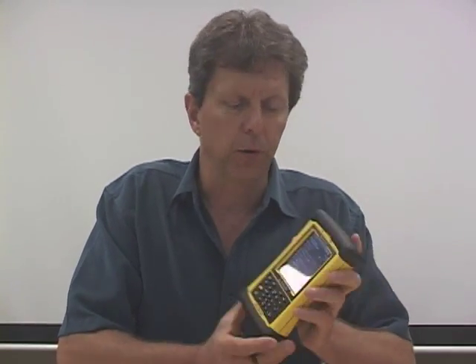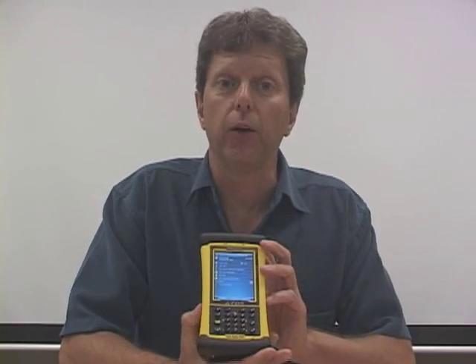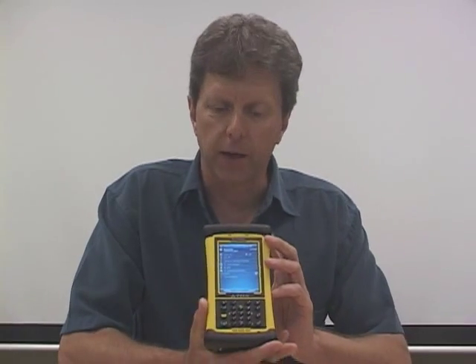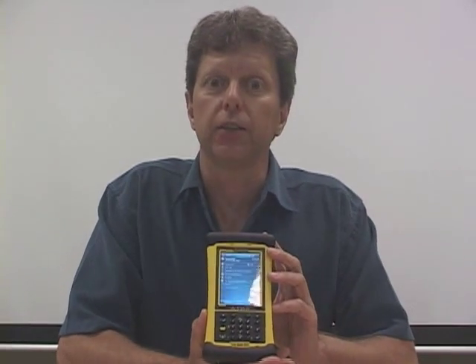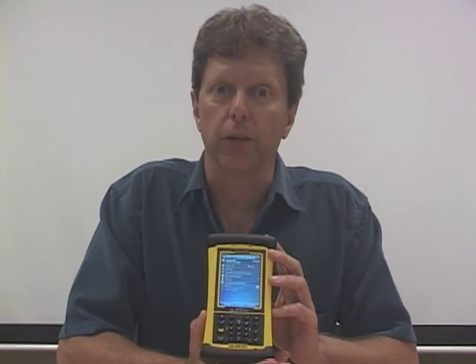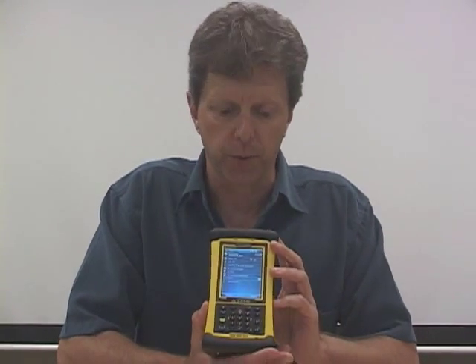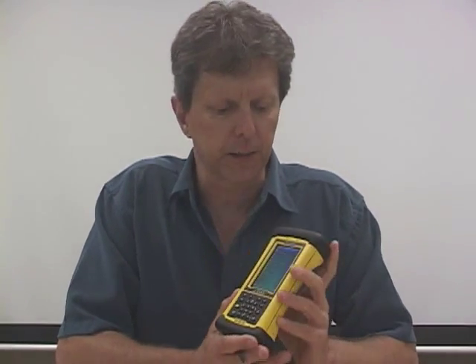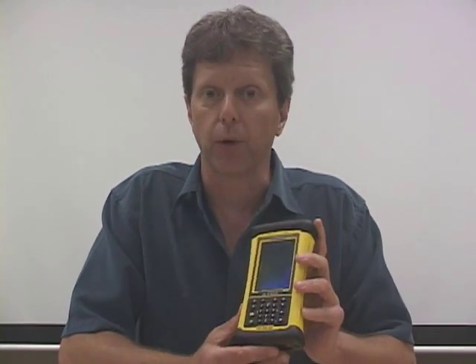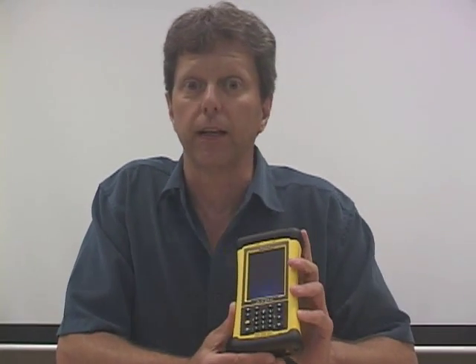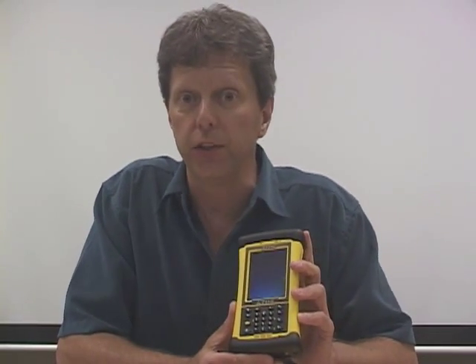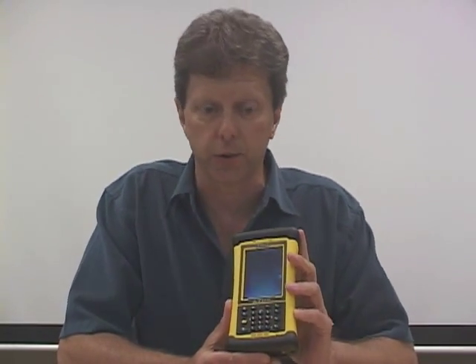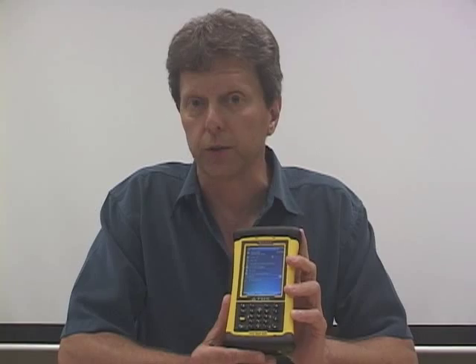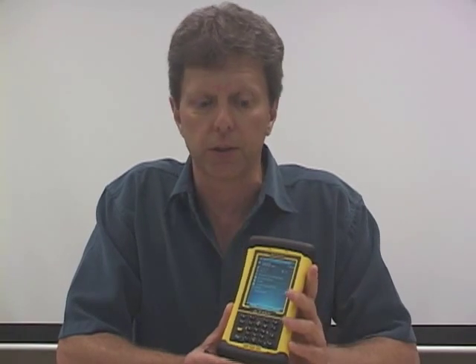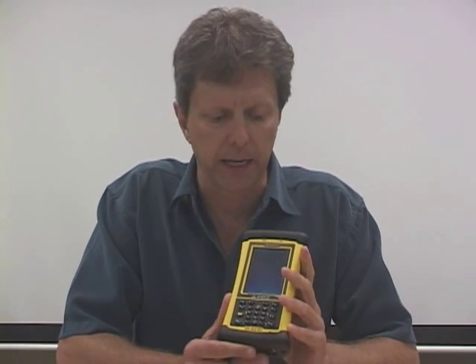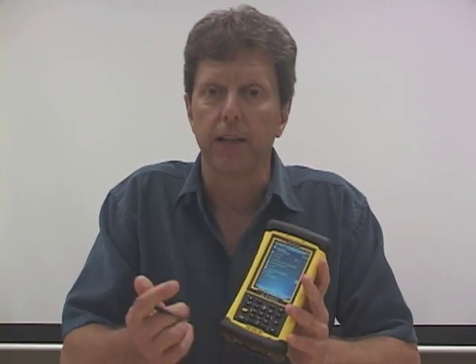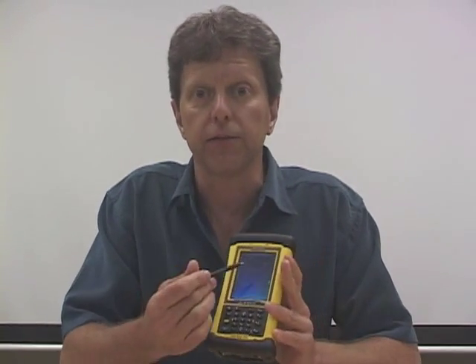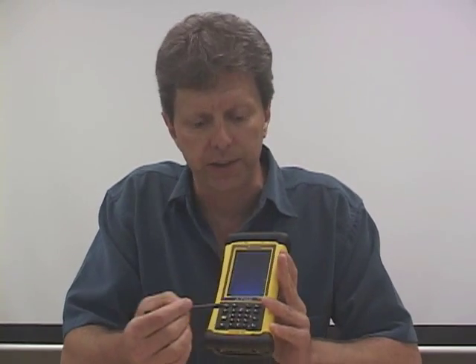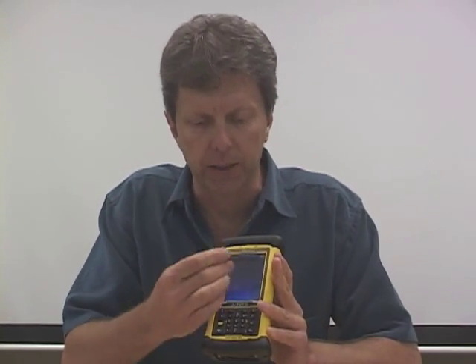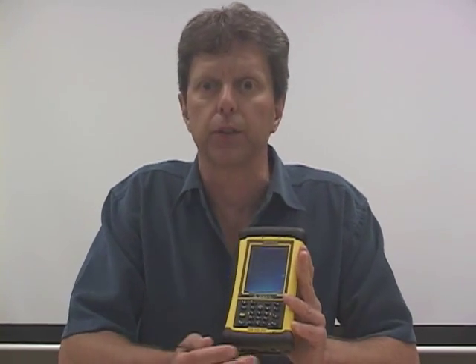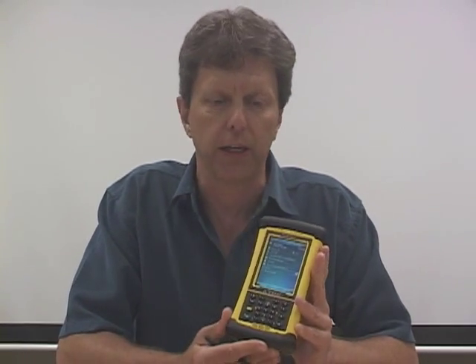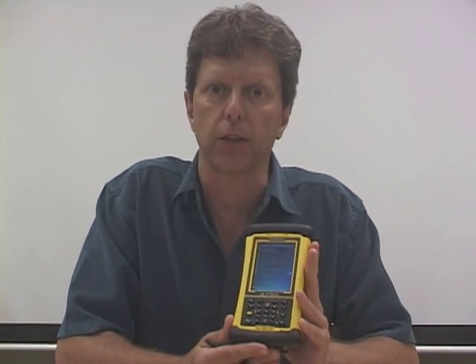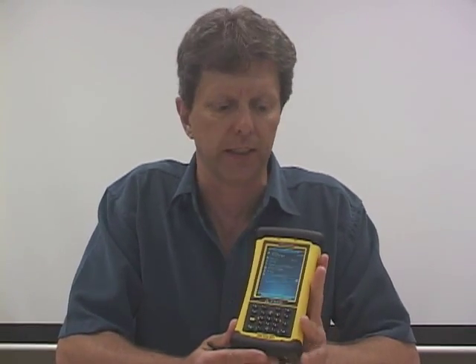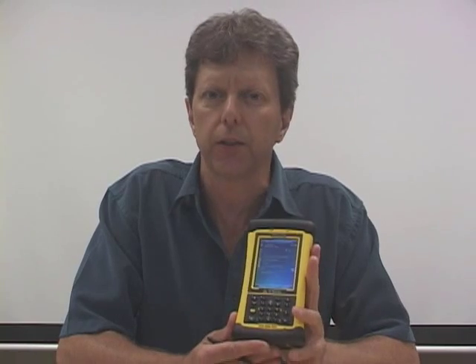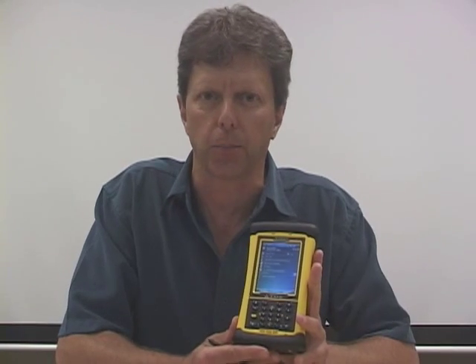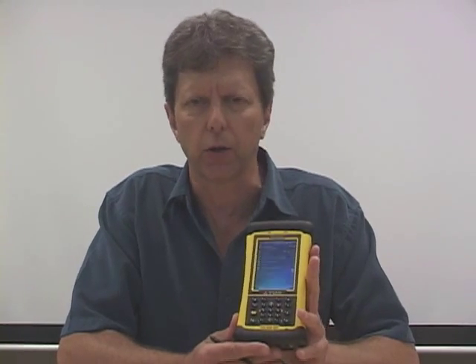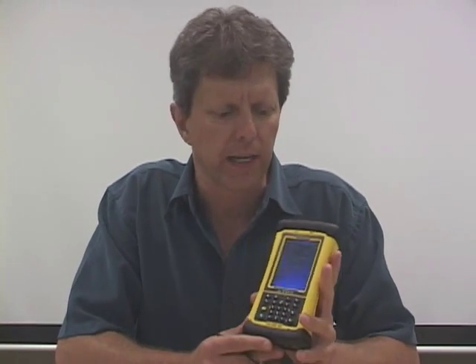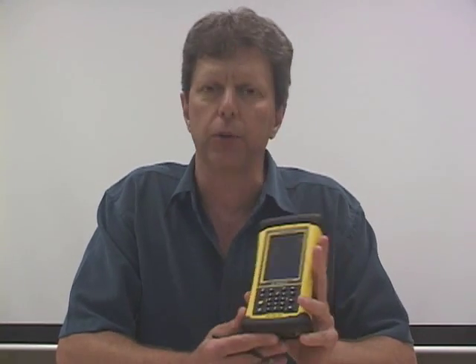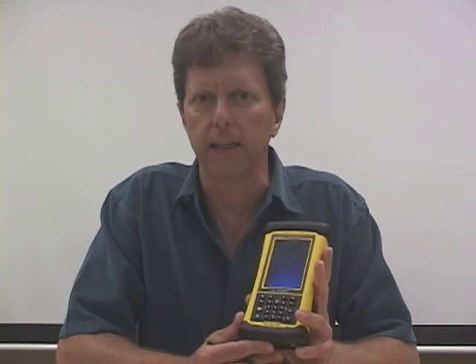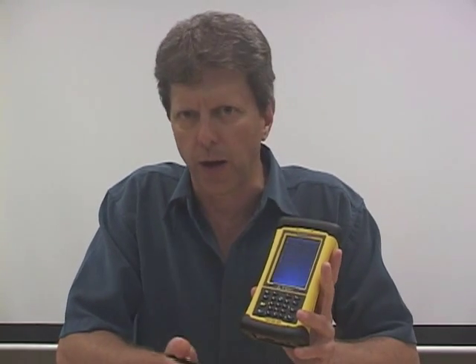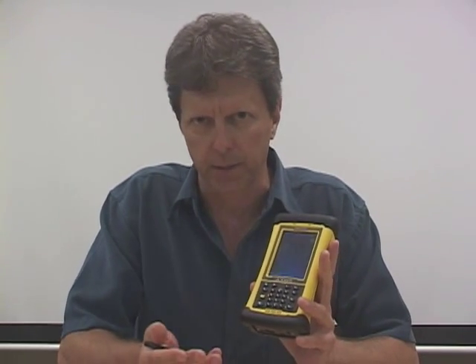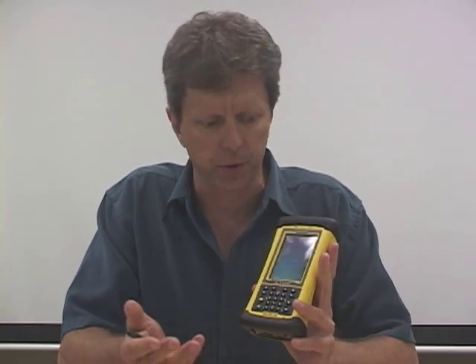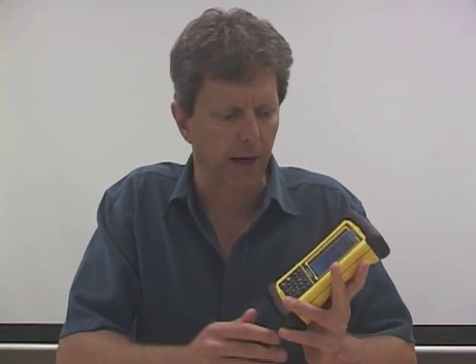What you may notice is how nice the screen looks. Rather than a QVGA screen, which is what most devices have, this has a full VGA screen, which gives you extra resolution. It's particularly sharp both outdoors and when using any kind of graphics like maps or schematics.